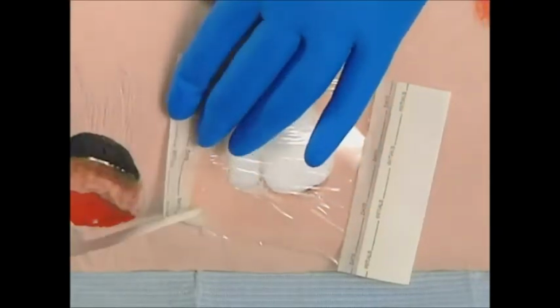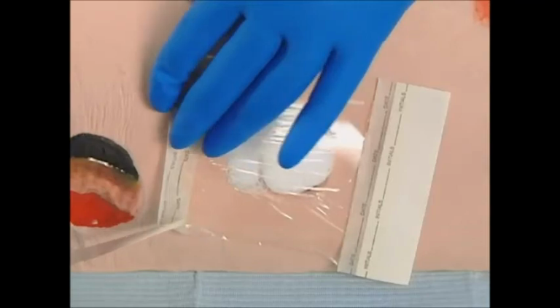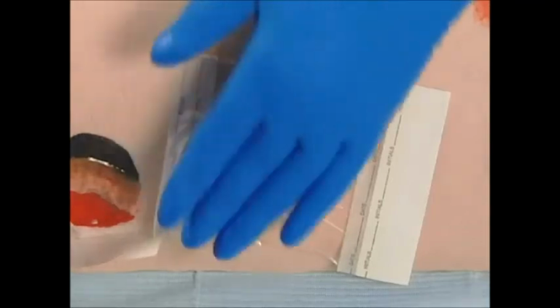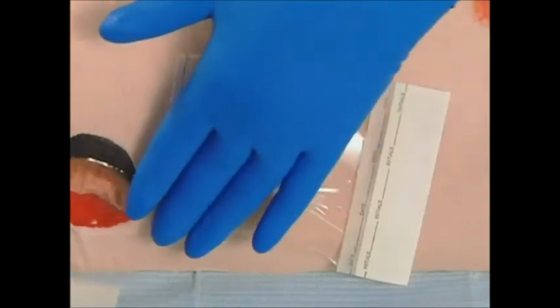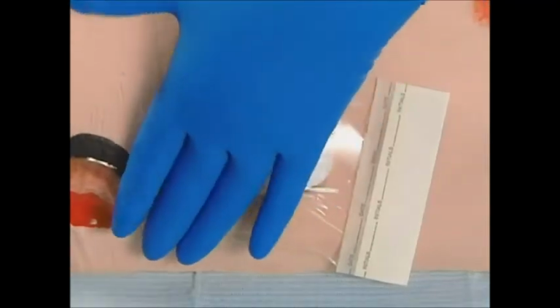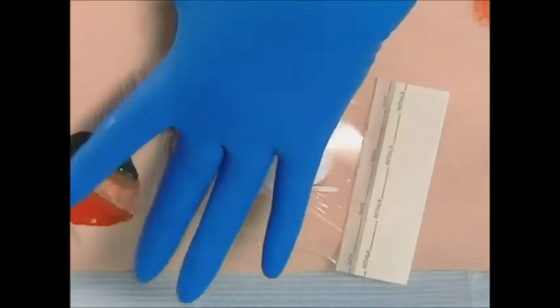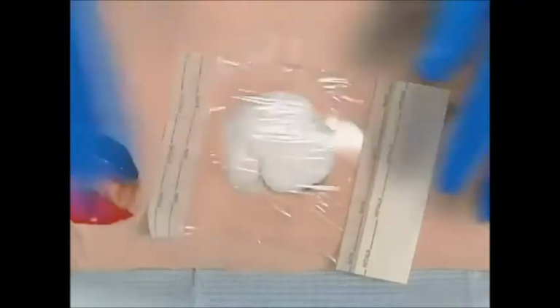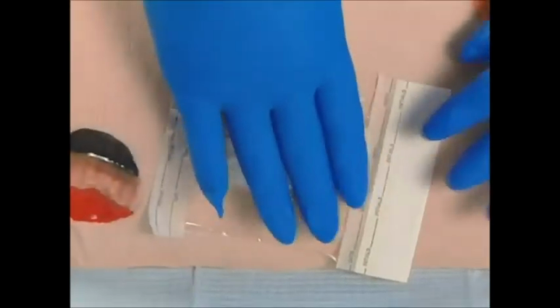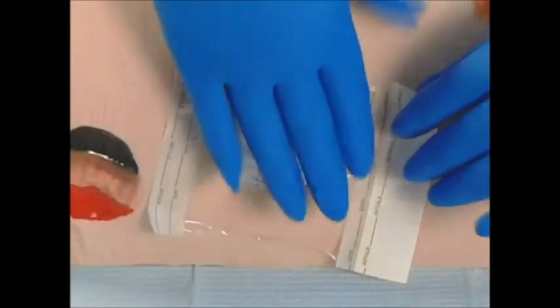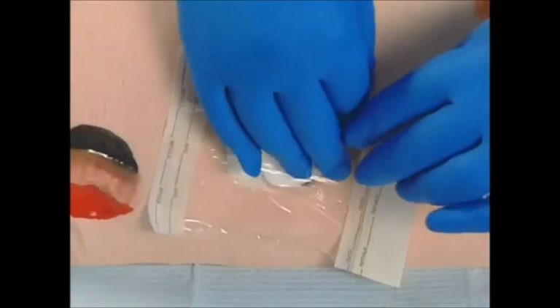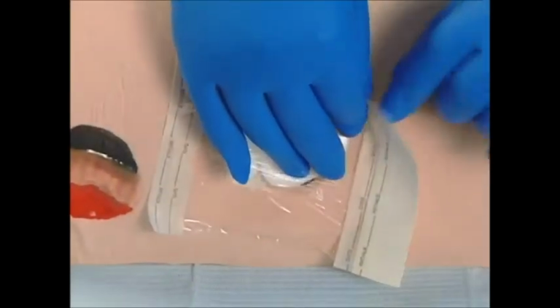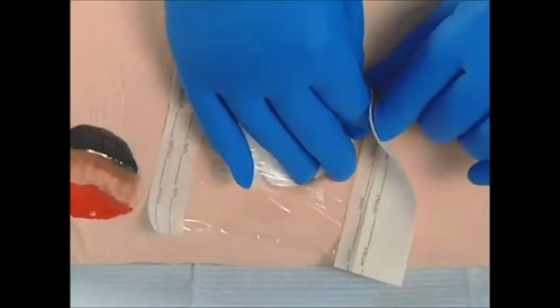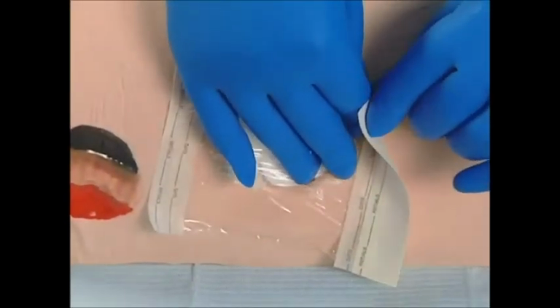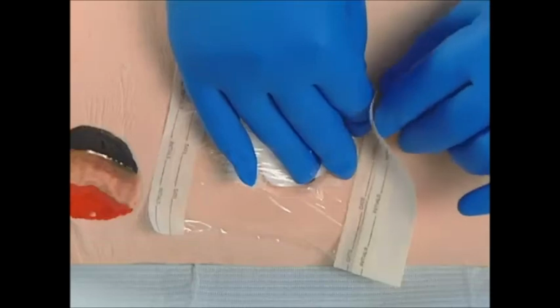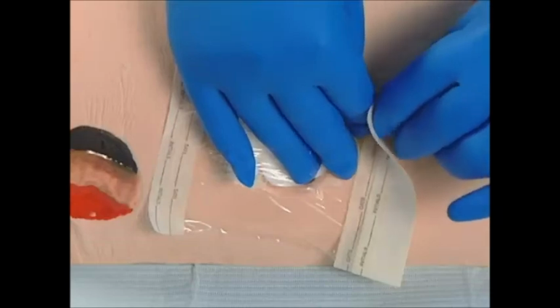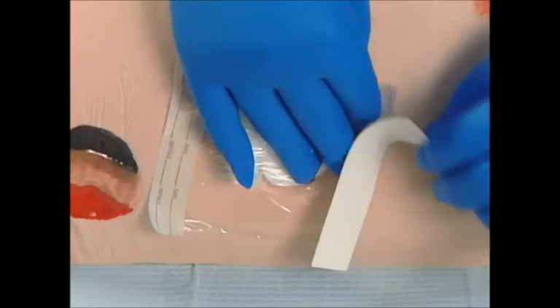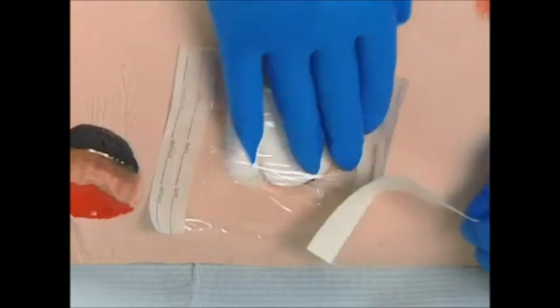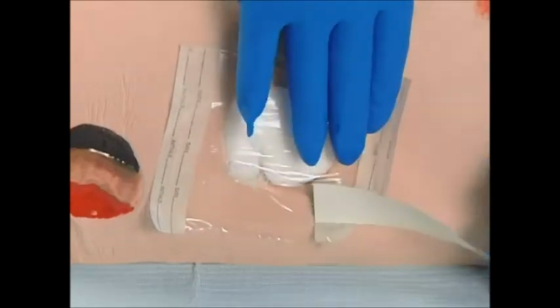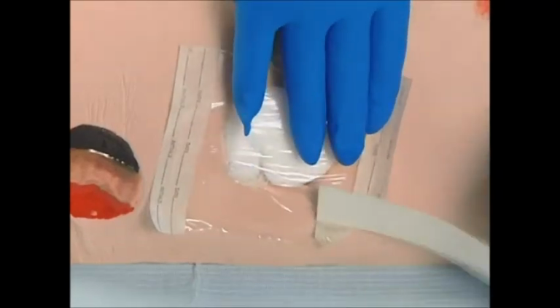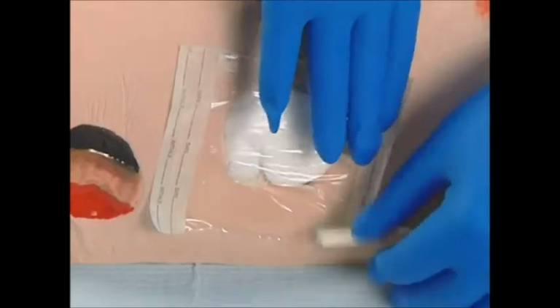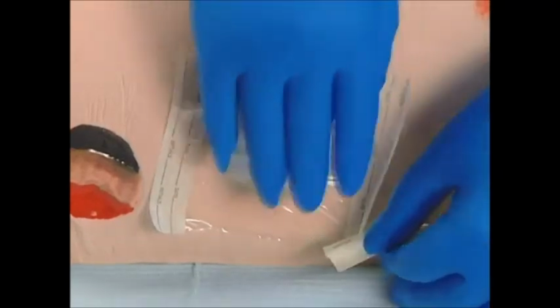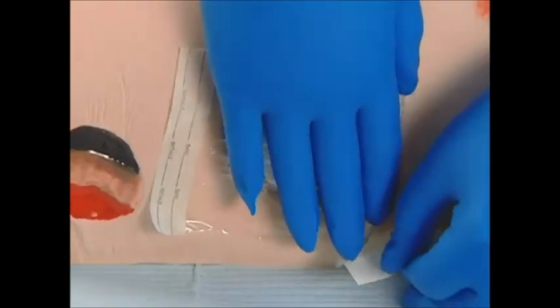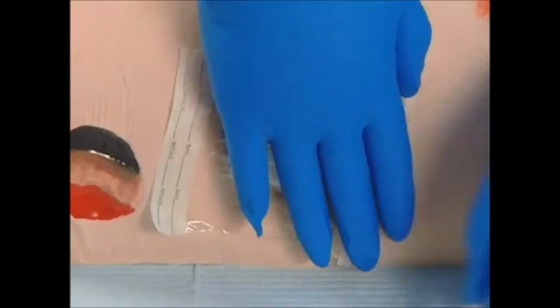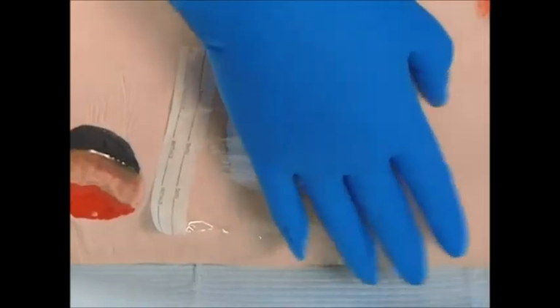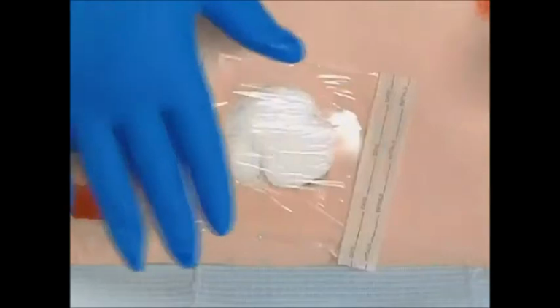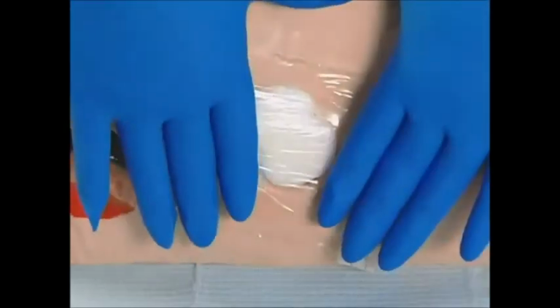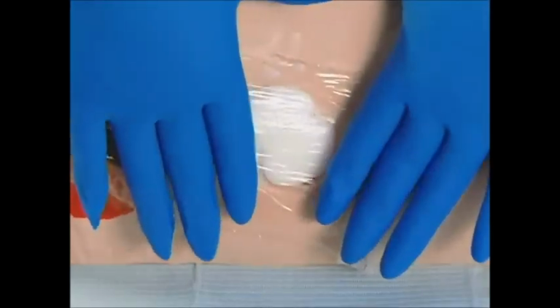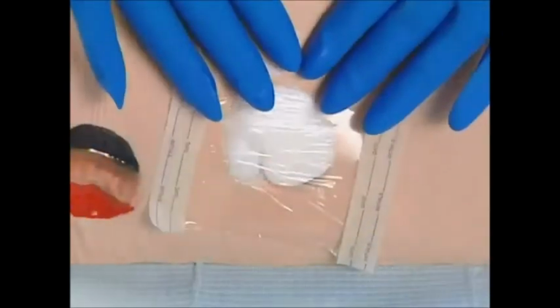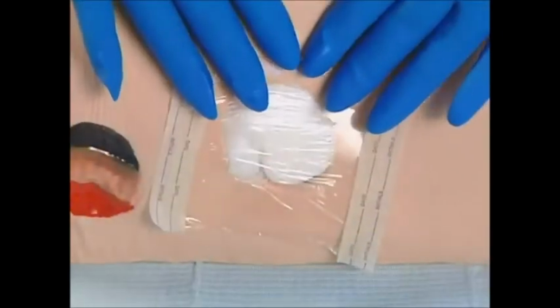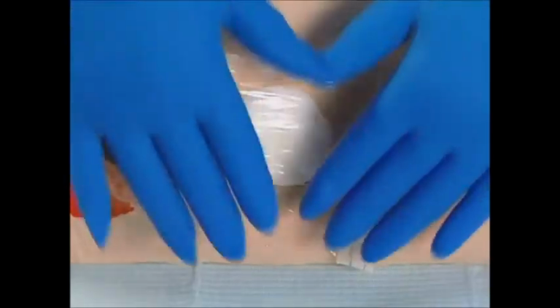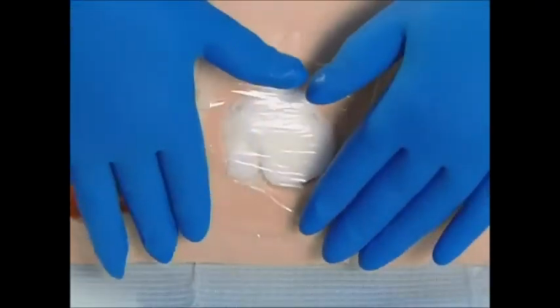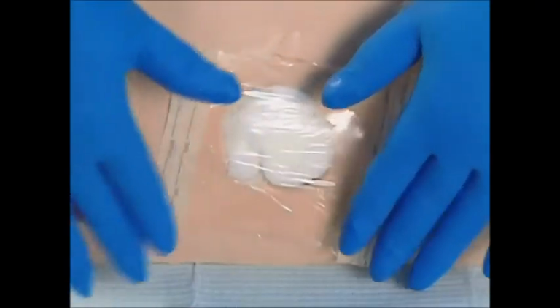If the edge seal is compromised, the dressing must be changed. If the edge of the film begins to separate from the intact skin, this area may be trimmed as long as the wound bed remains safely covered. Once the dressing is correctly in place, the upper cover should be removed.